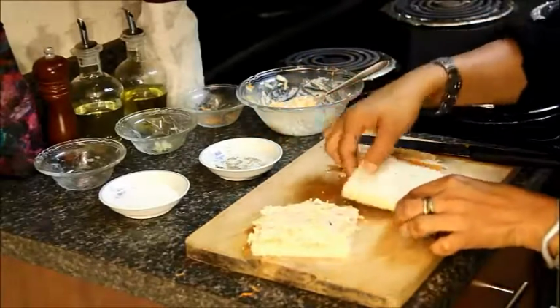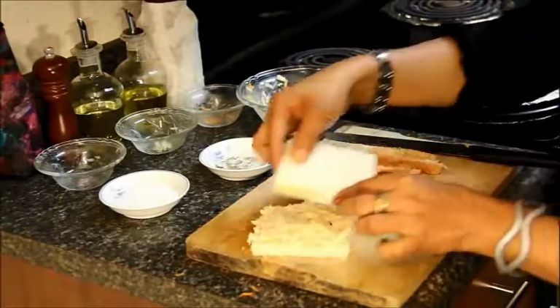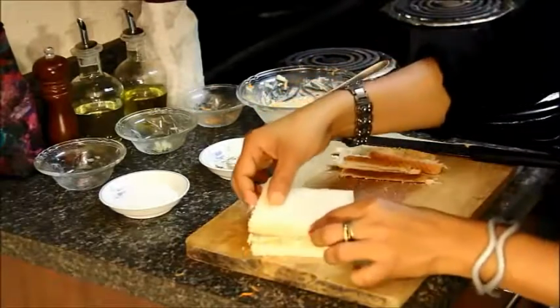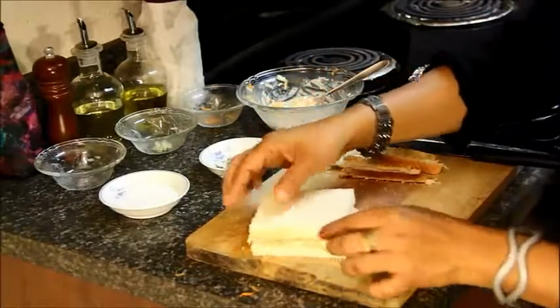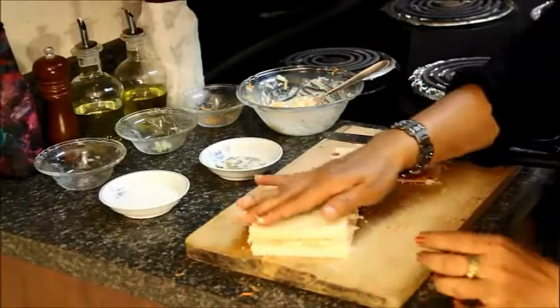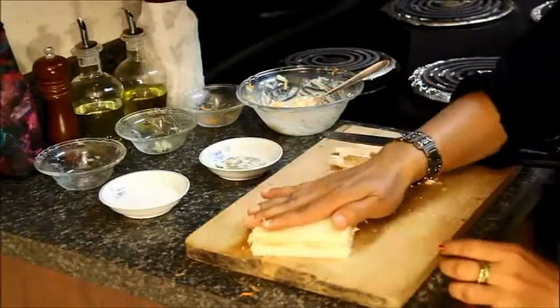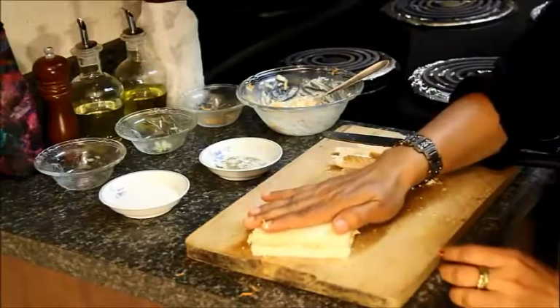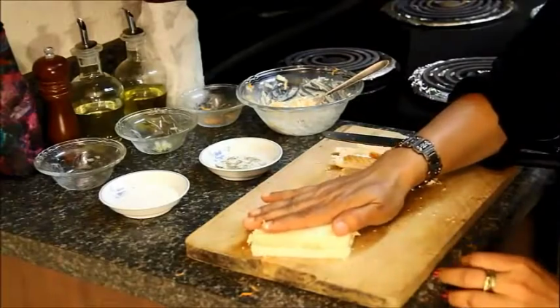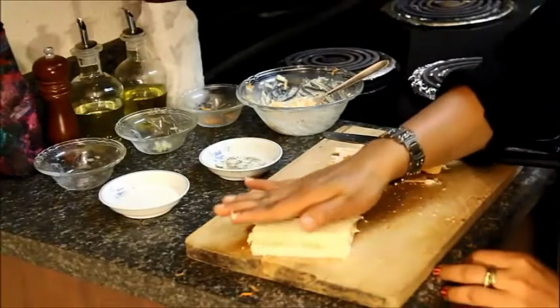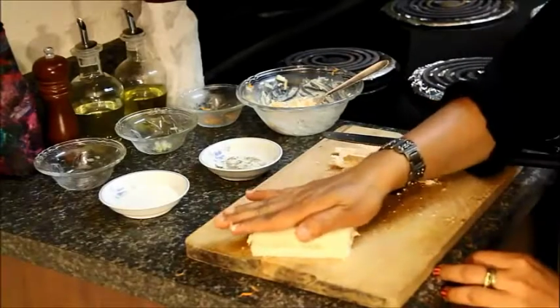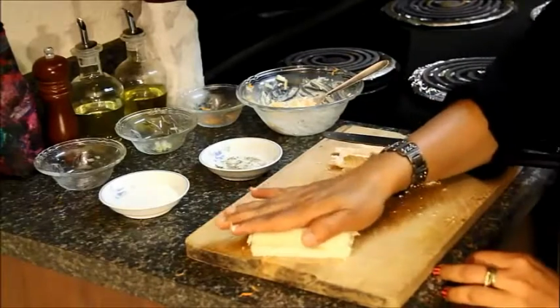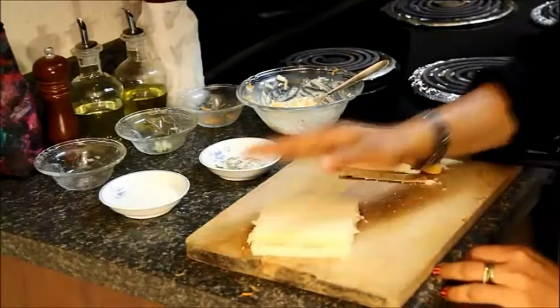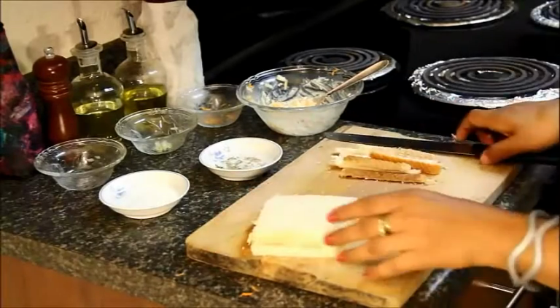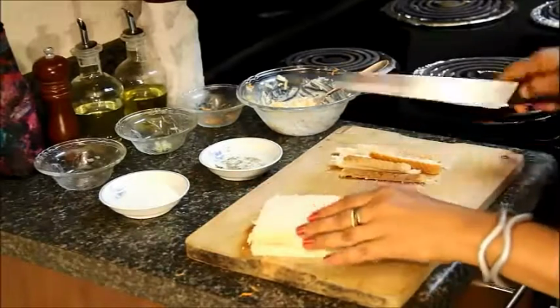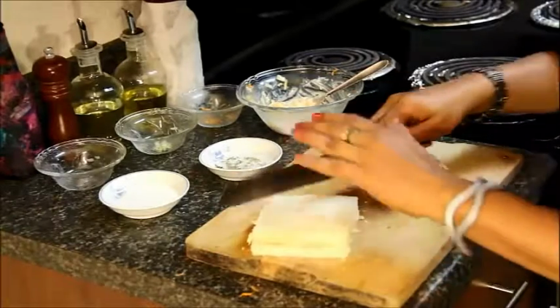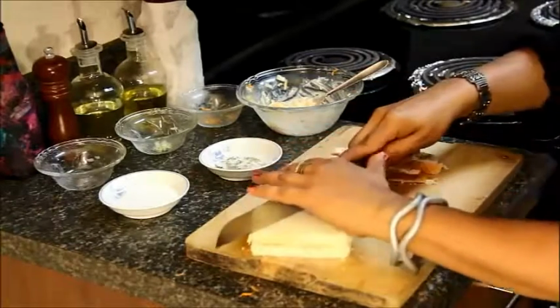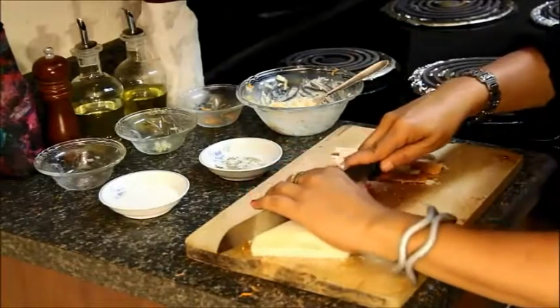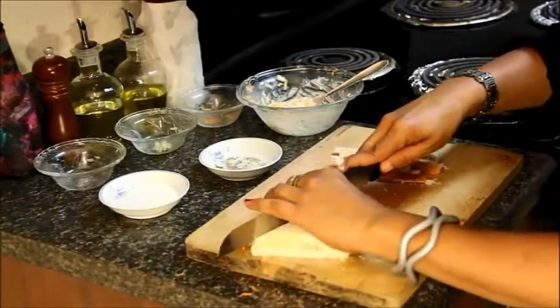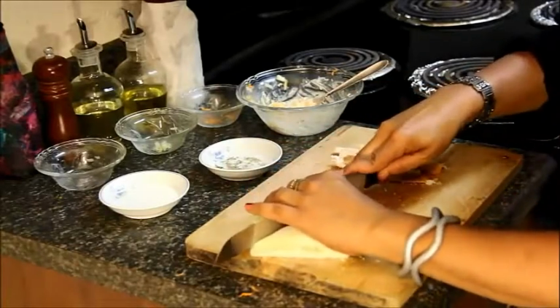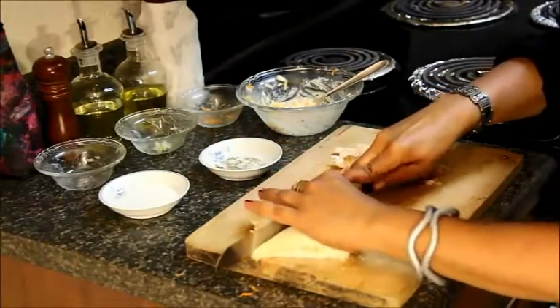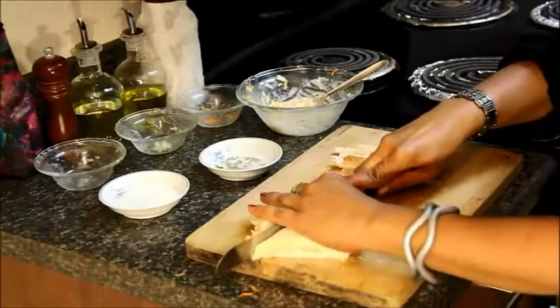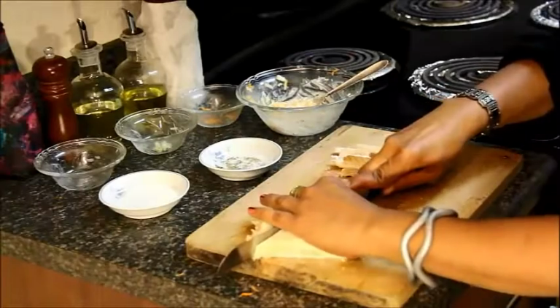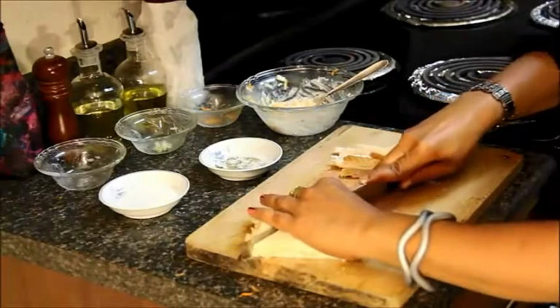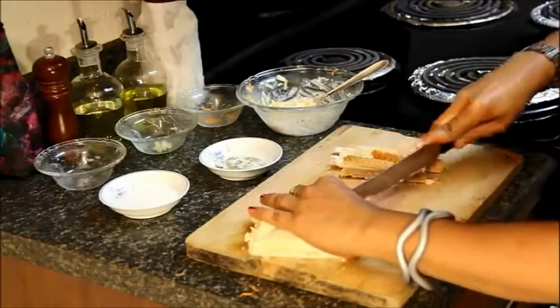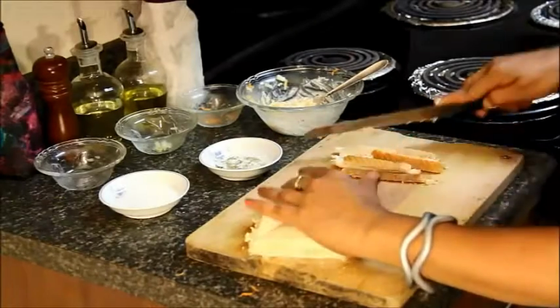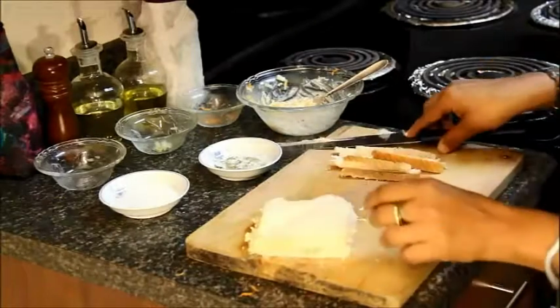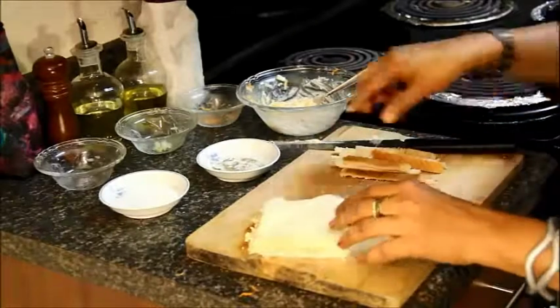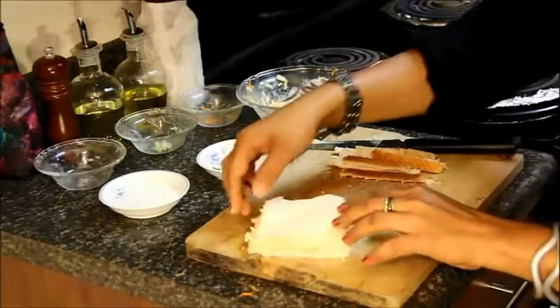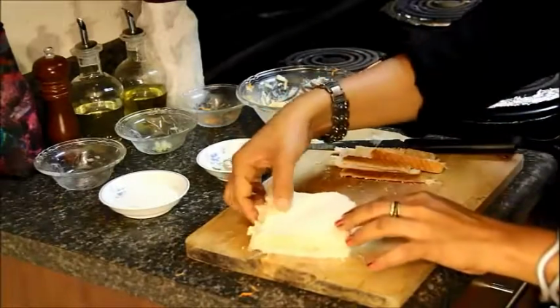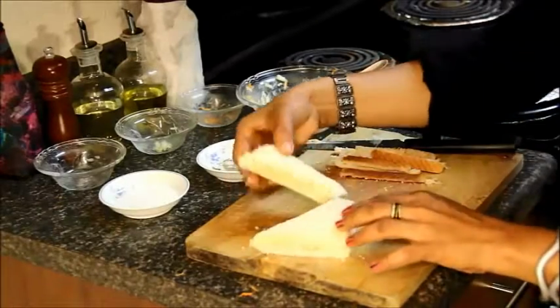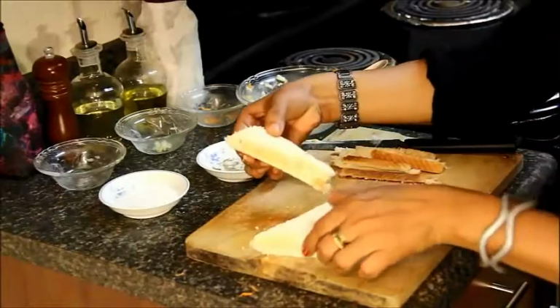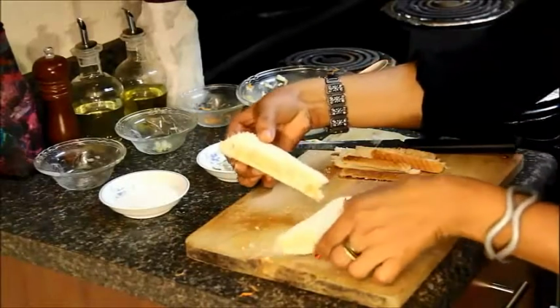Put the other piece on top, press it gently, and cut the bread. Sandwiches are ready to be served.